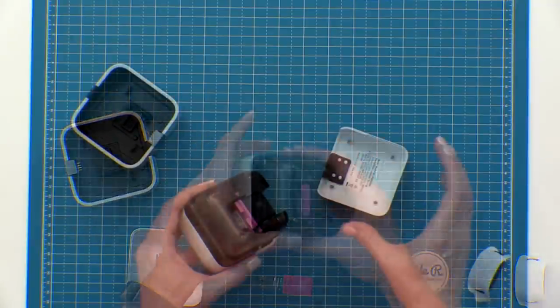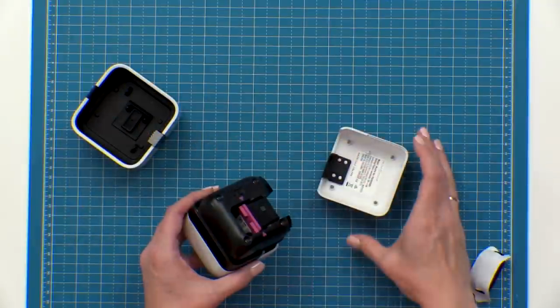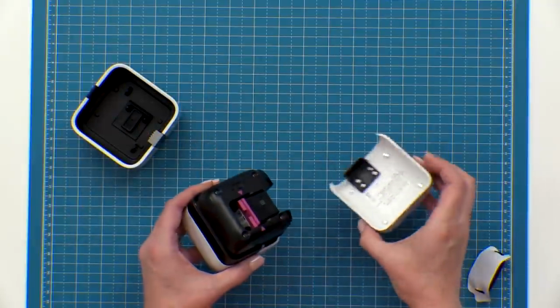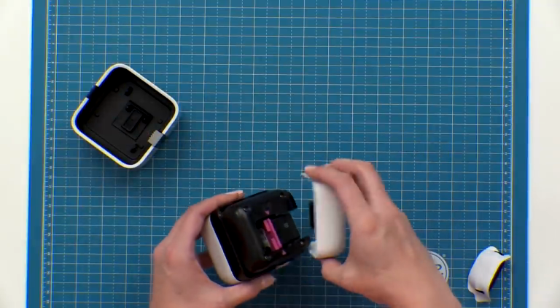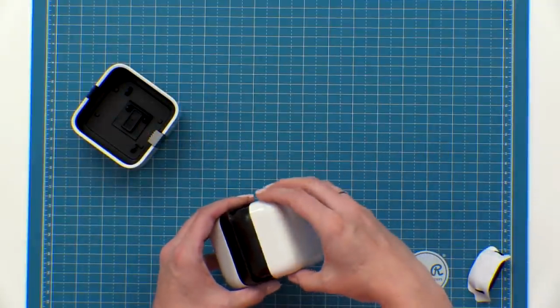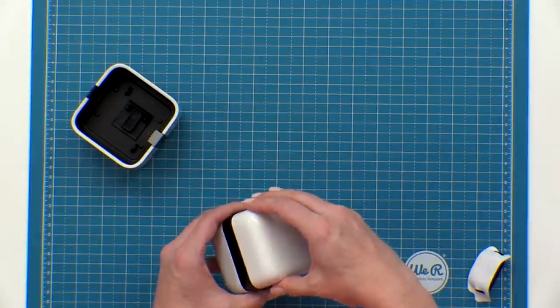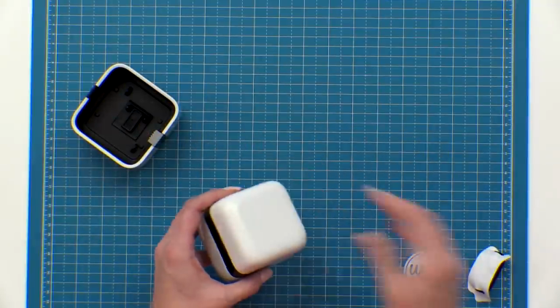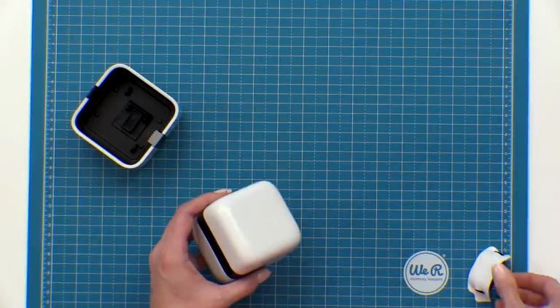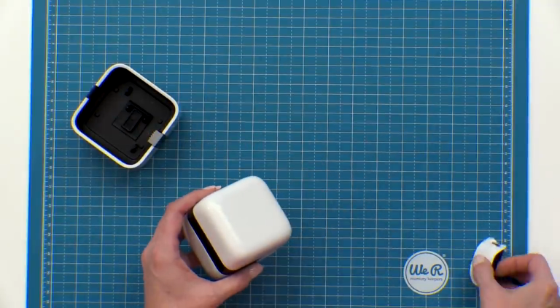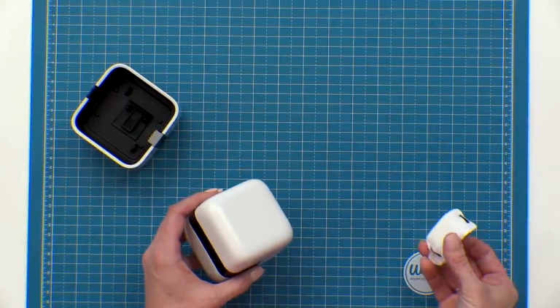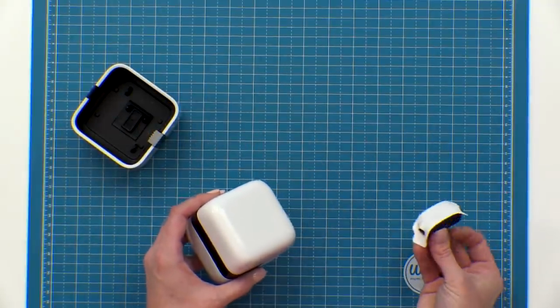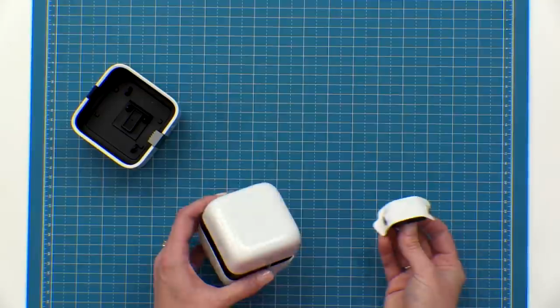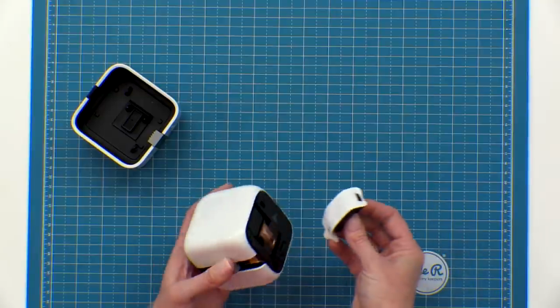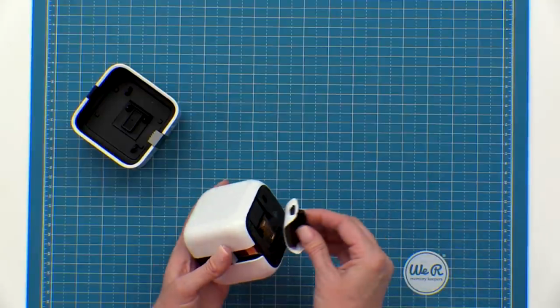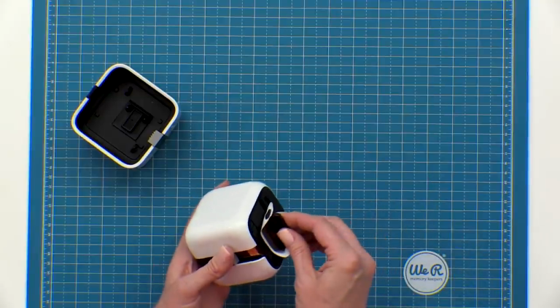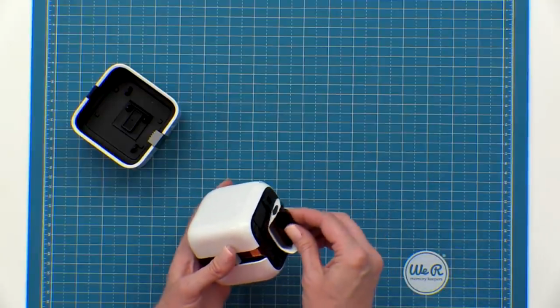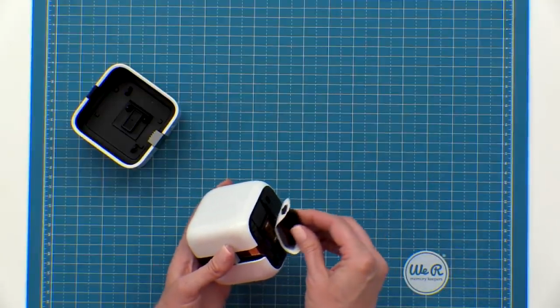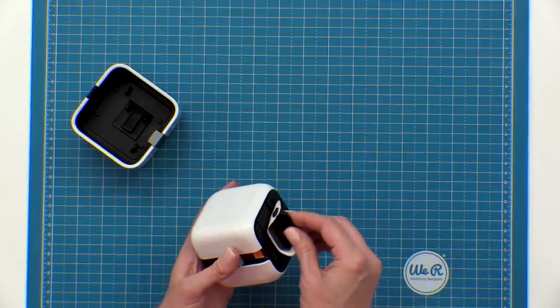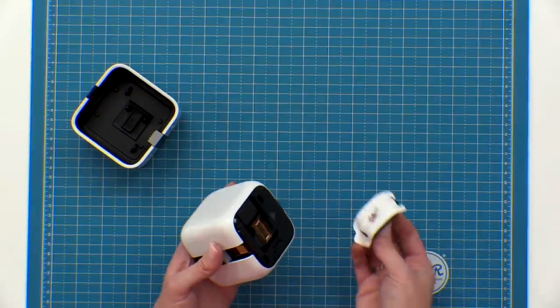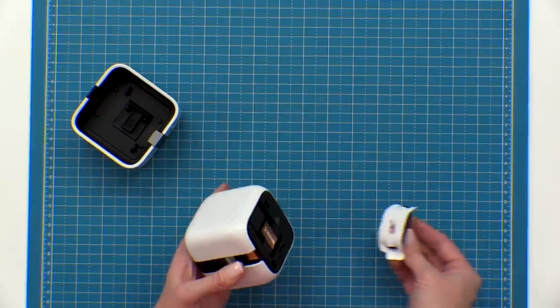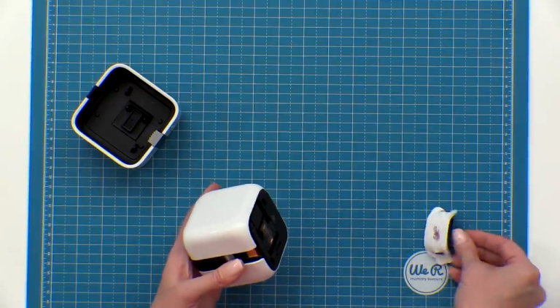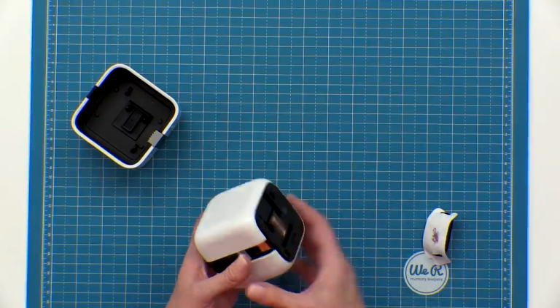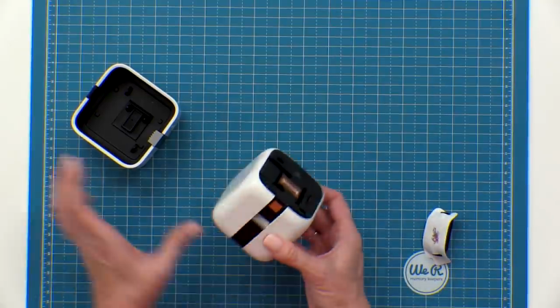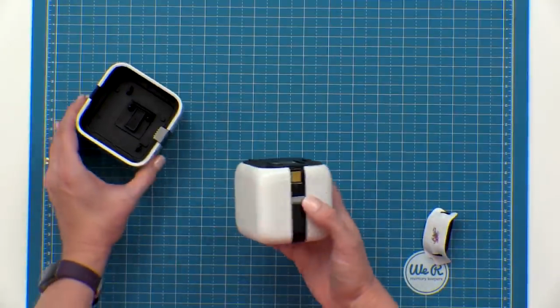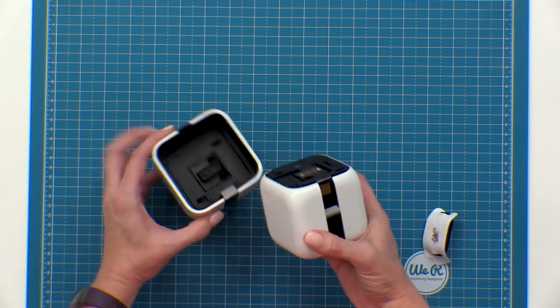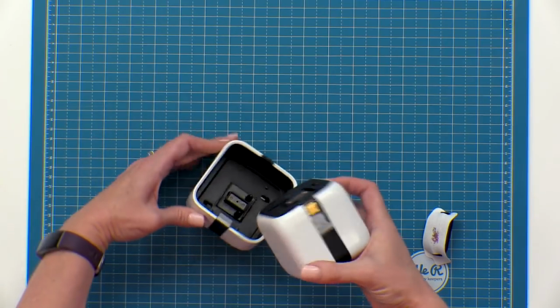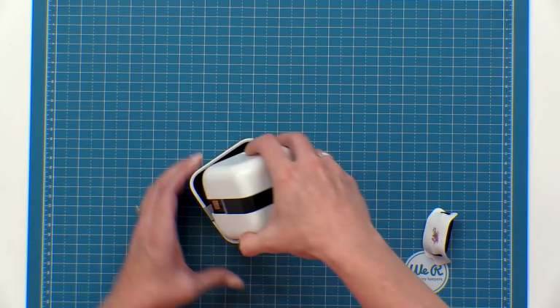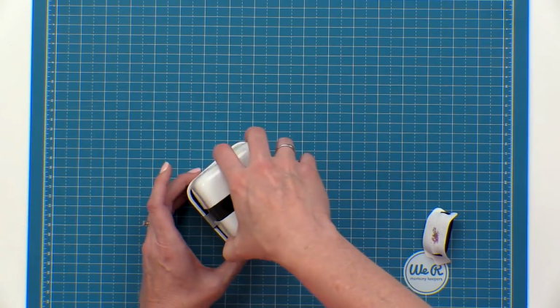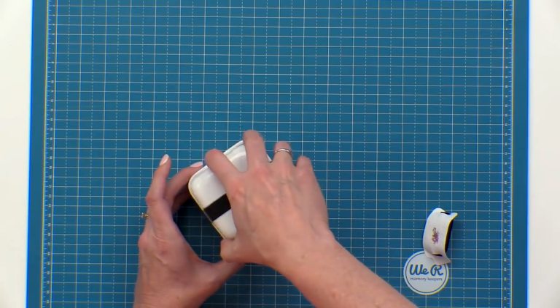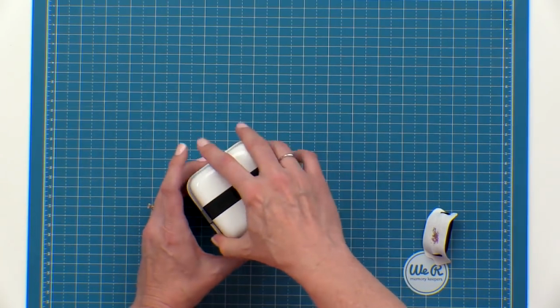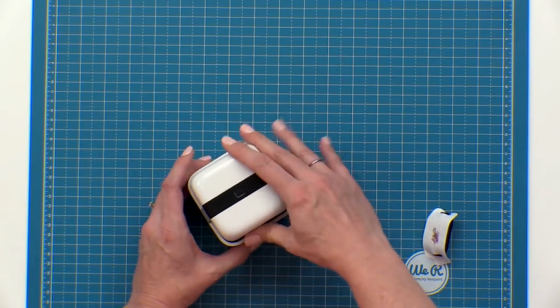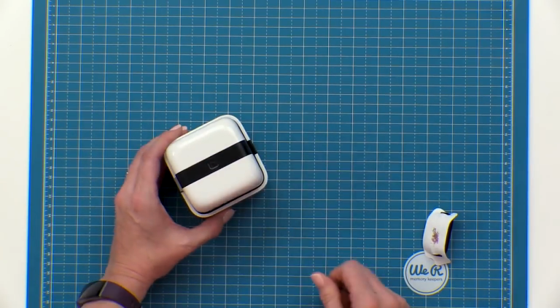Then you're going to take your ink cover and replace that. Then you're going to take your wiper handle and clean off the printer head. Next you'll replace the printer into home base and you're ready to go.